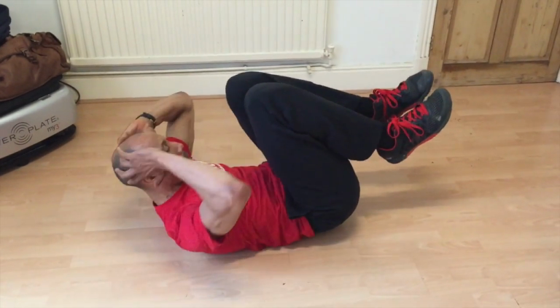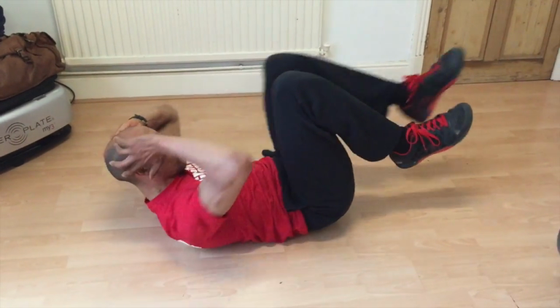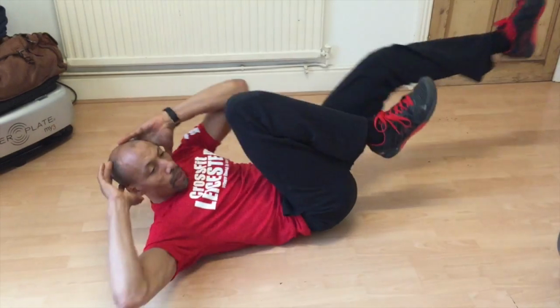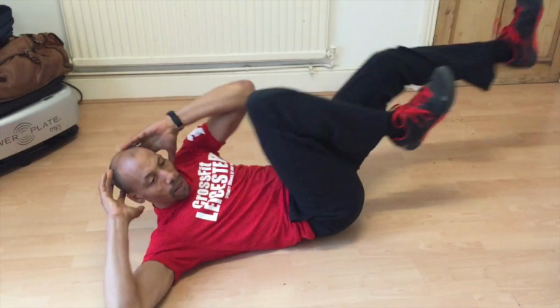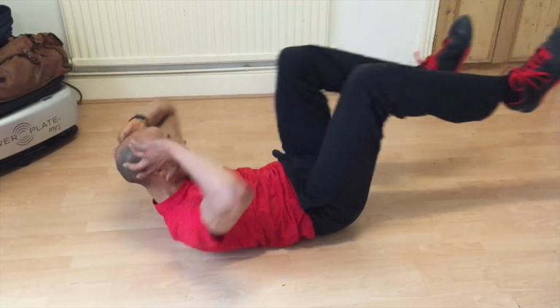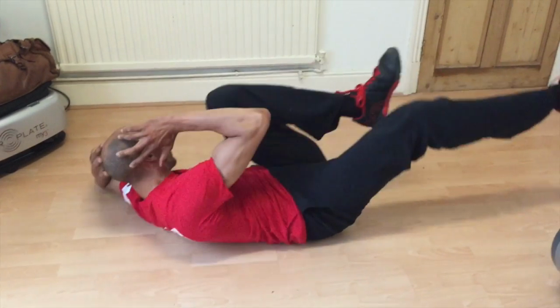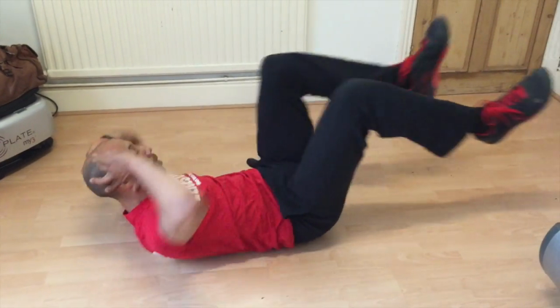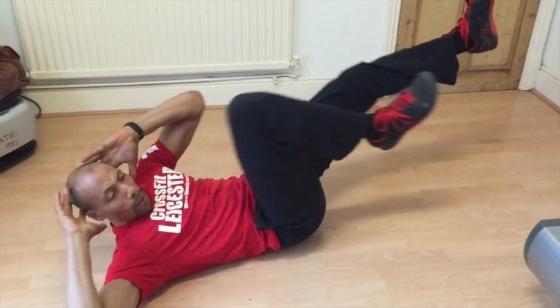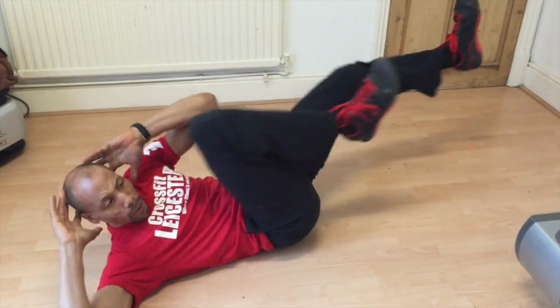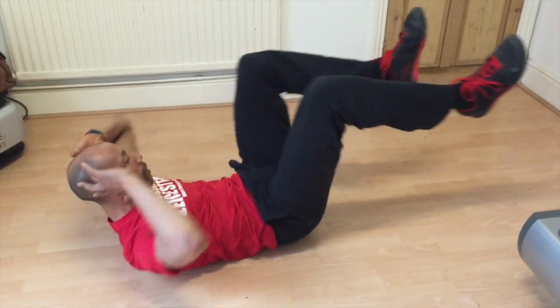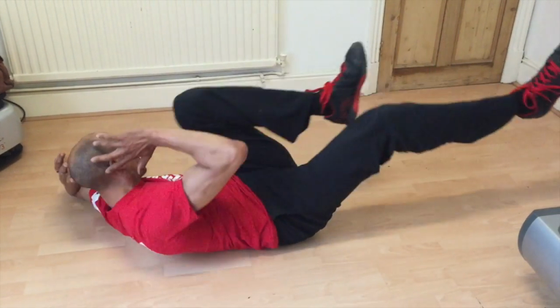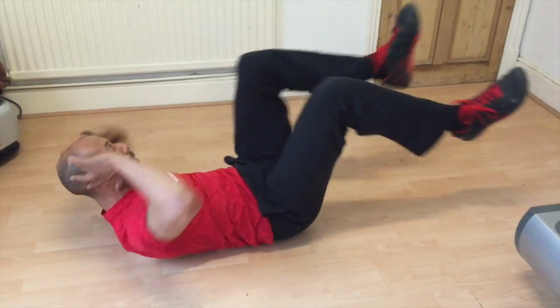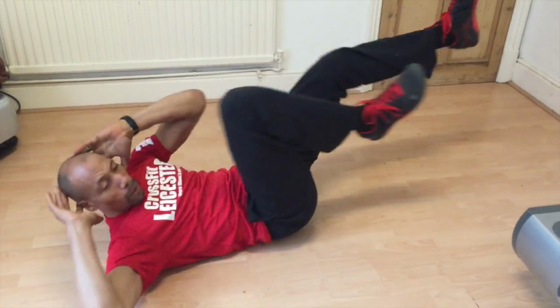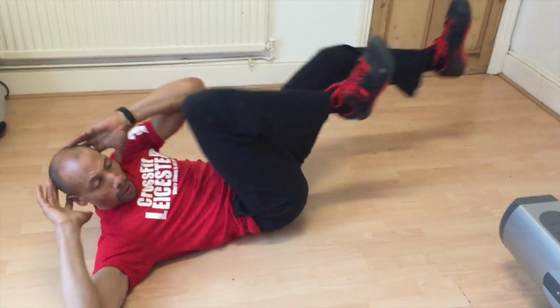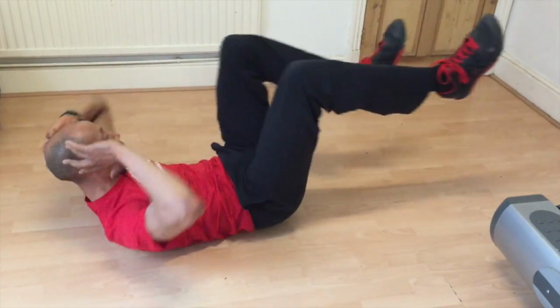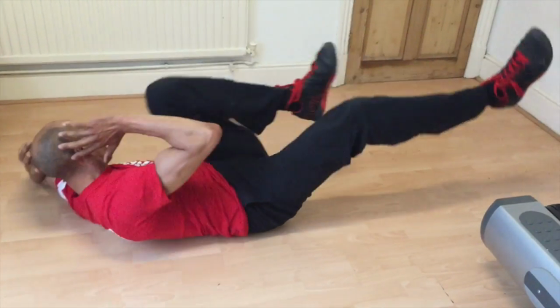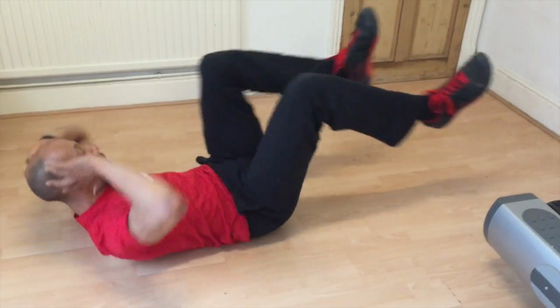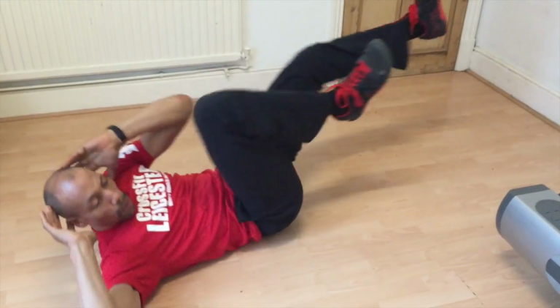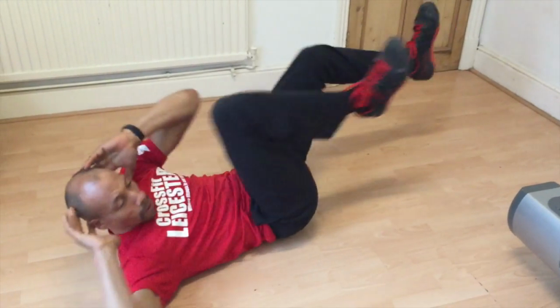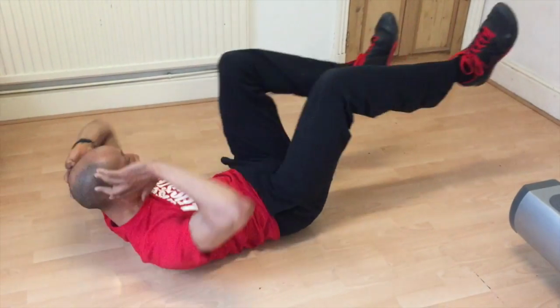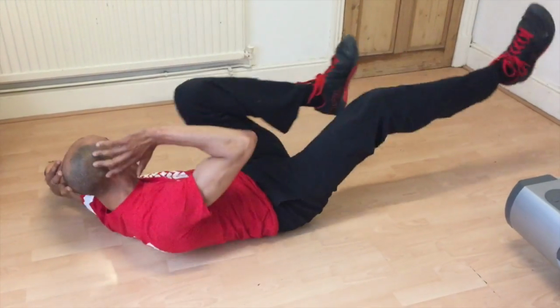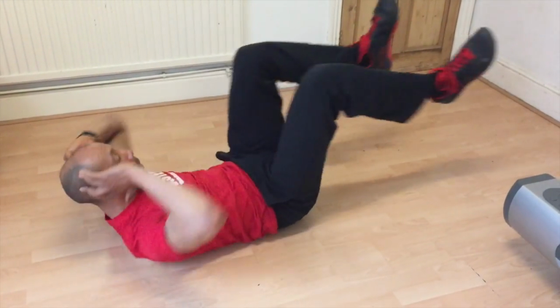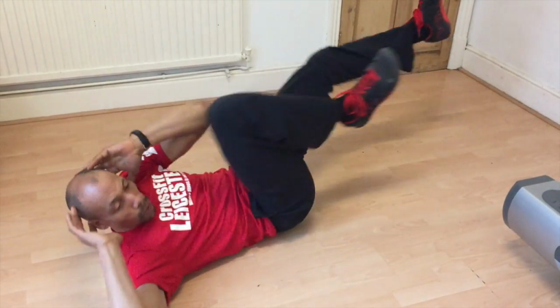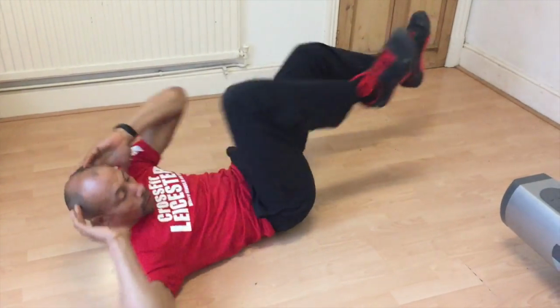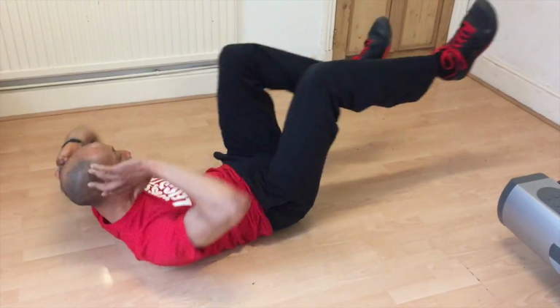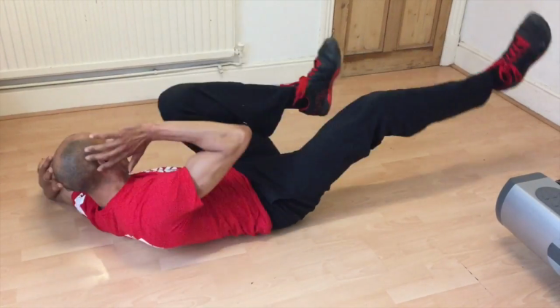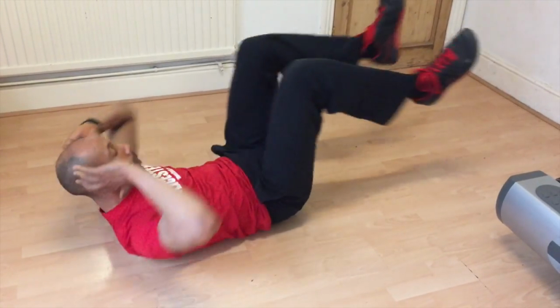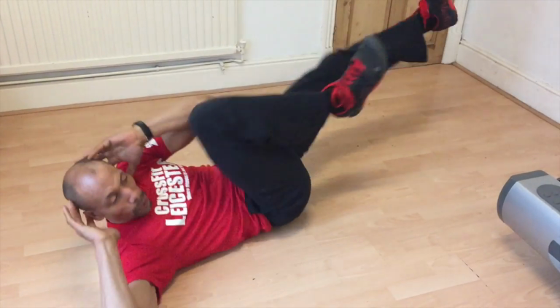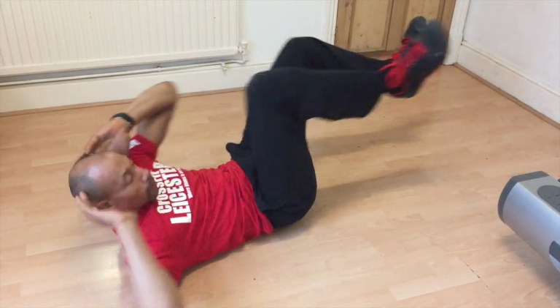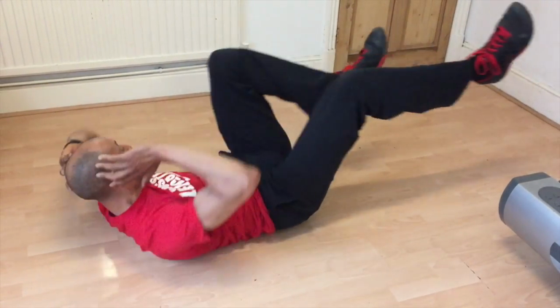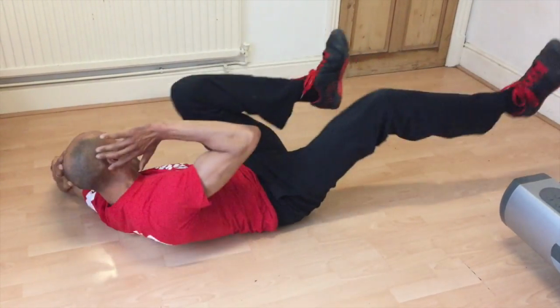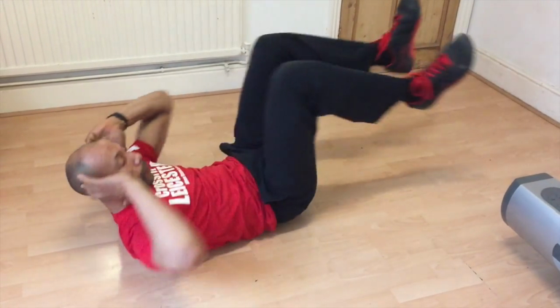Crisscross: bring the knees in towards the chest, elbows out wide, twisting through the waistline. Think about bringing the shoulder across rather than flapping the elbows.